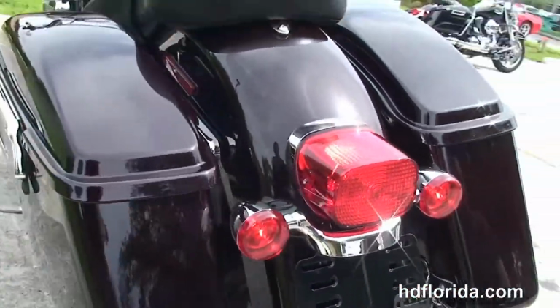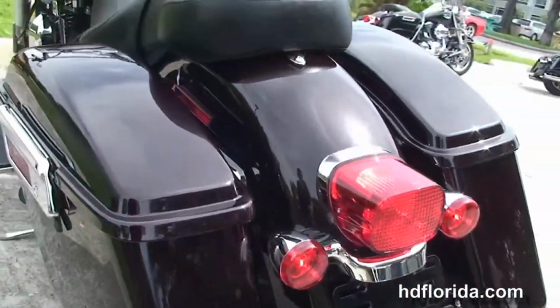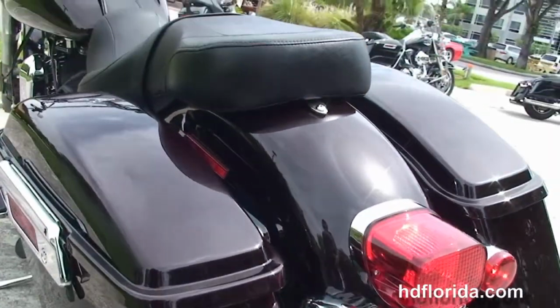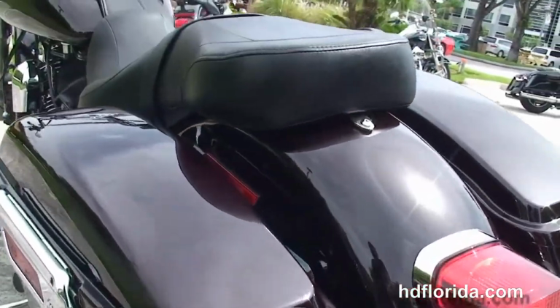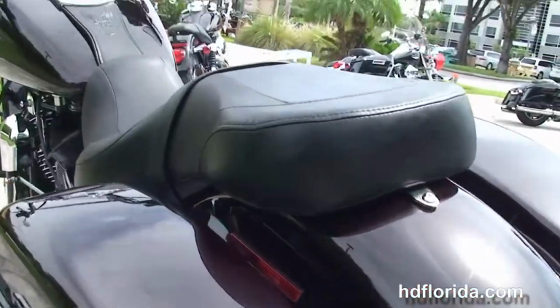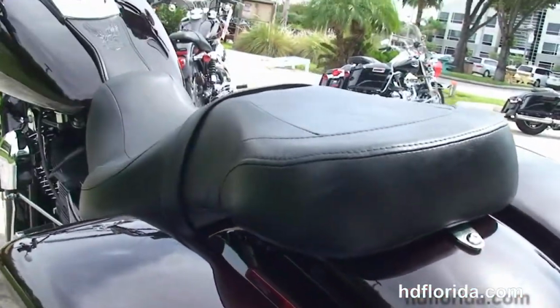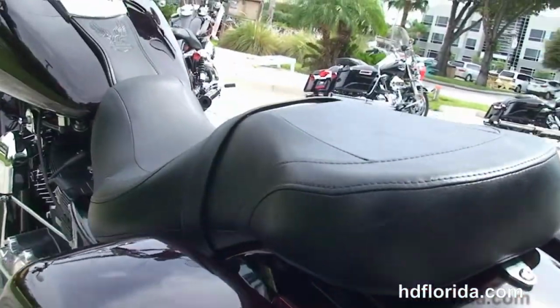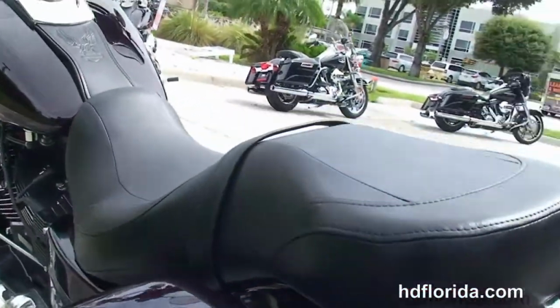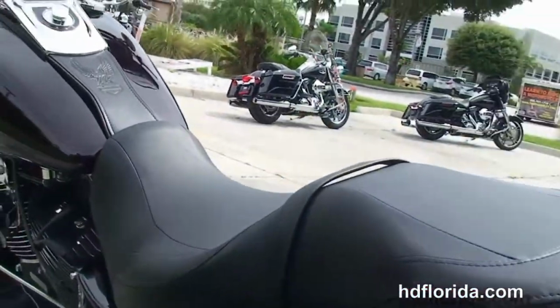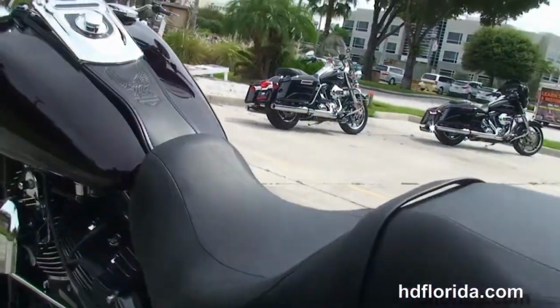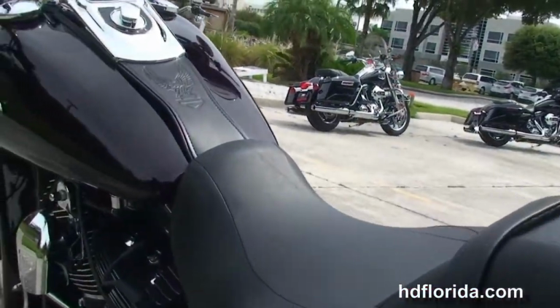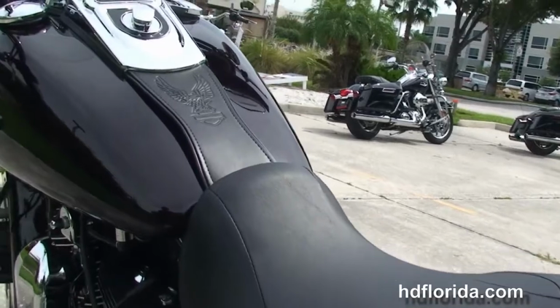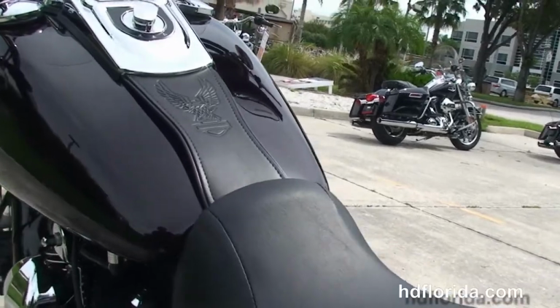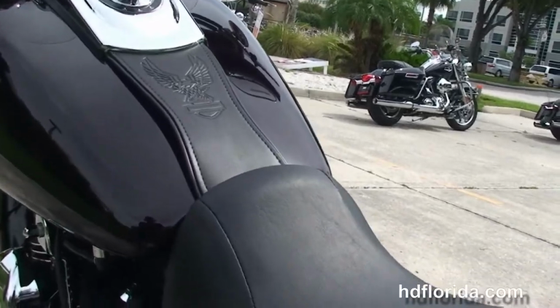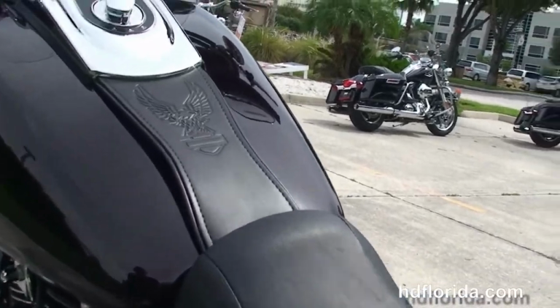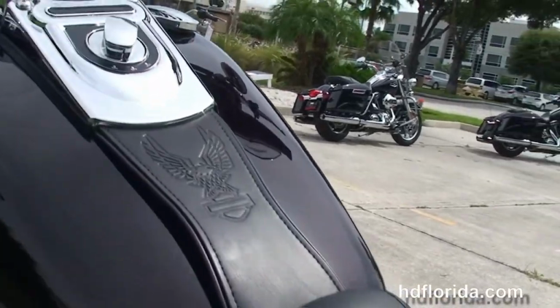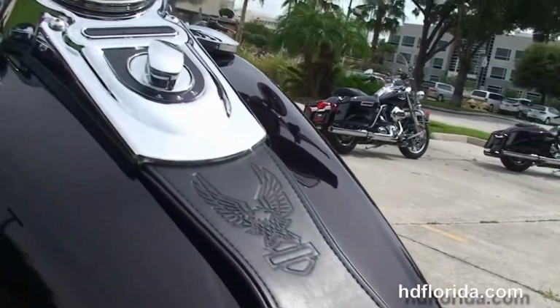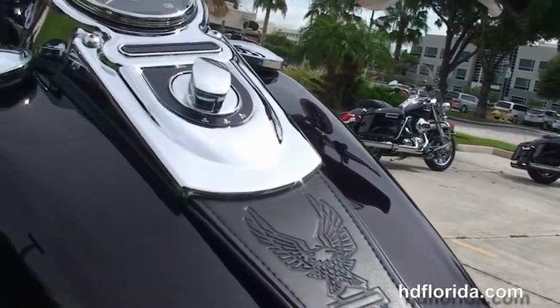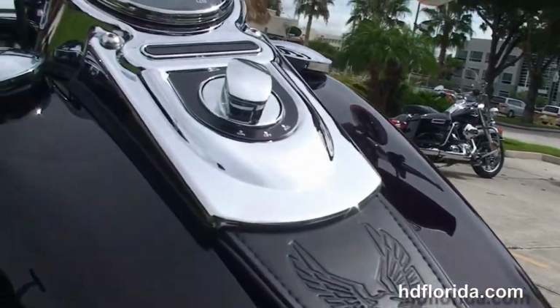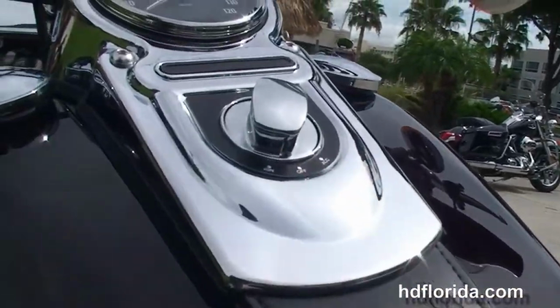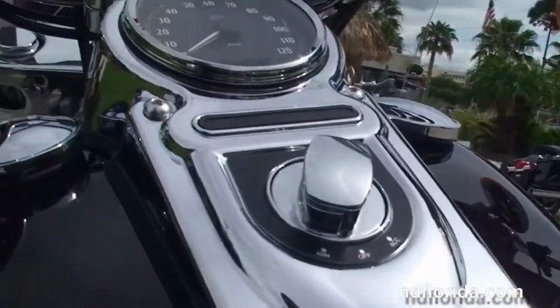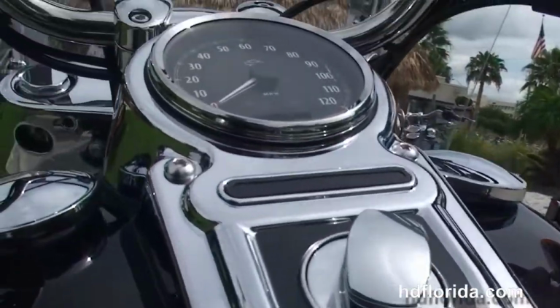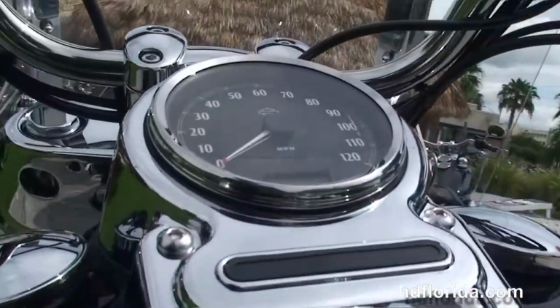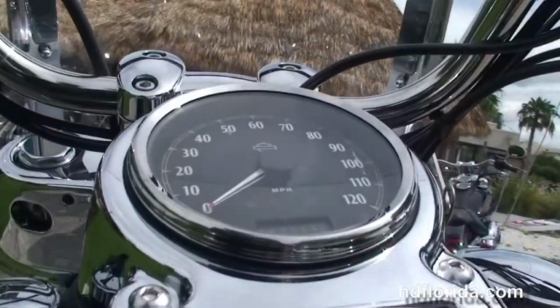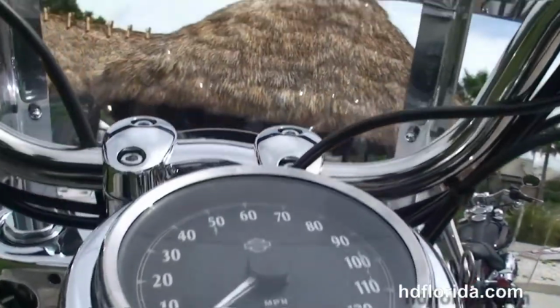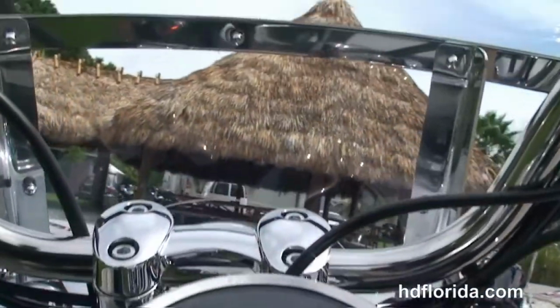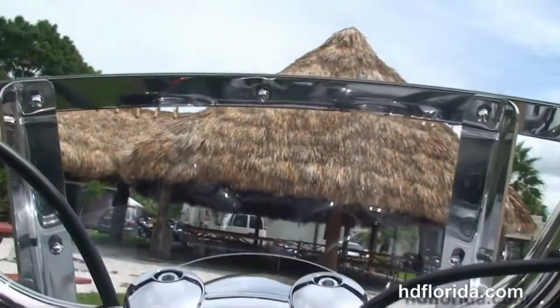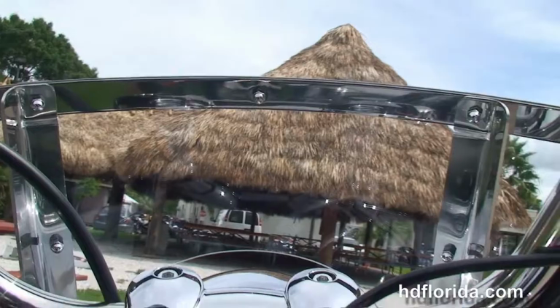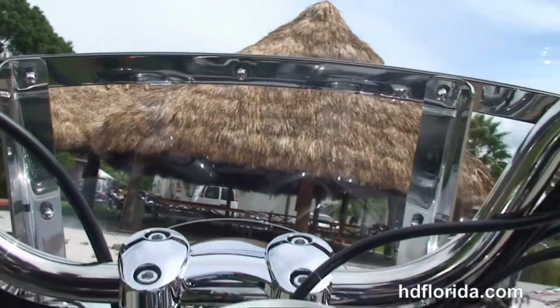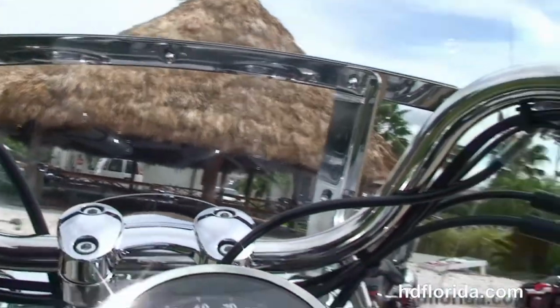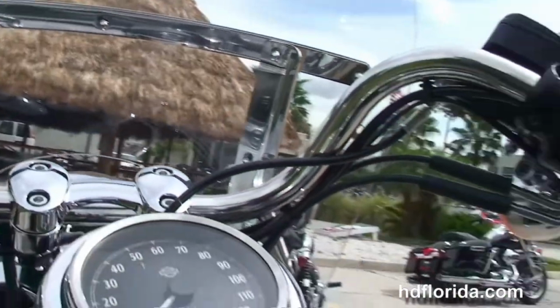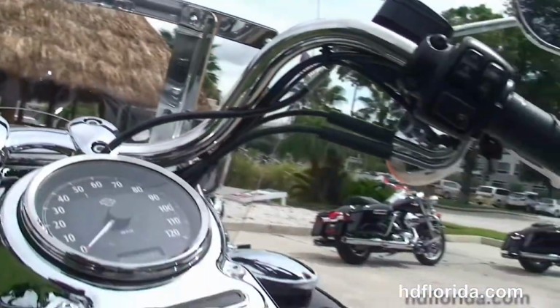The two-up seat, chrome and leather tank trim, and the pull-back bars, full-size attached to a windshield out front, and the classically designed headlight nozzle.